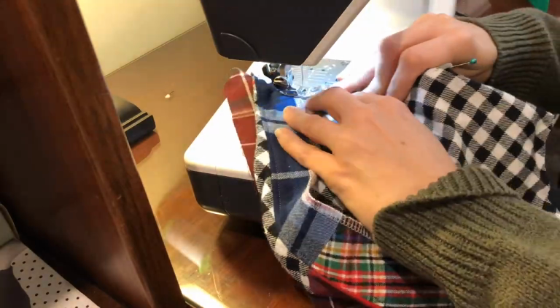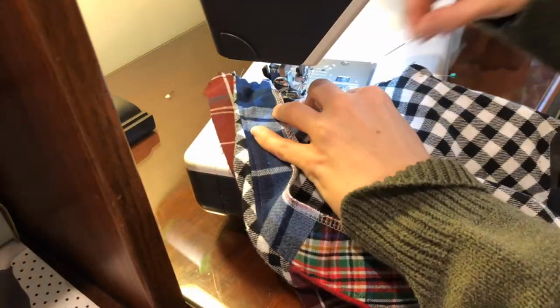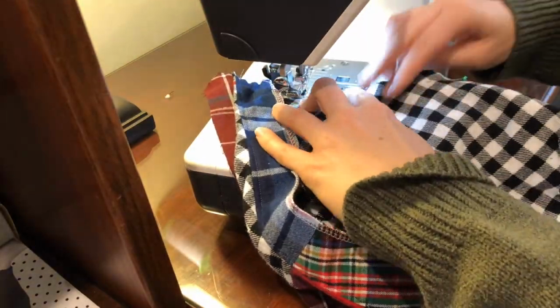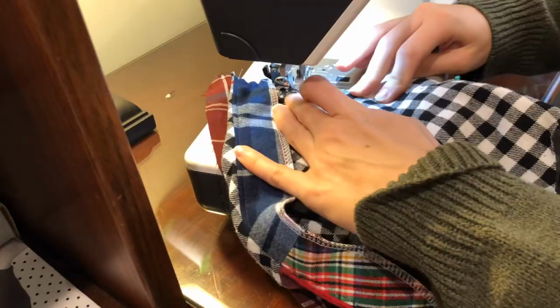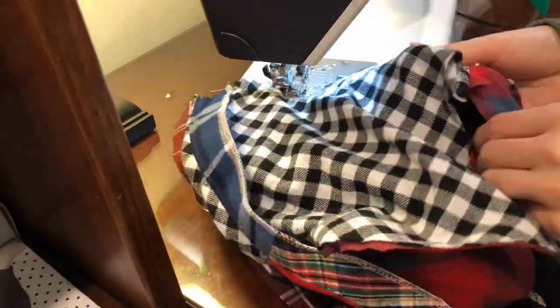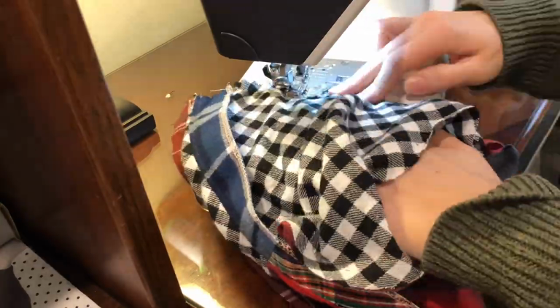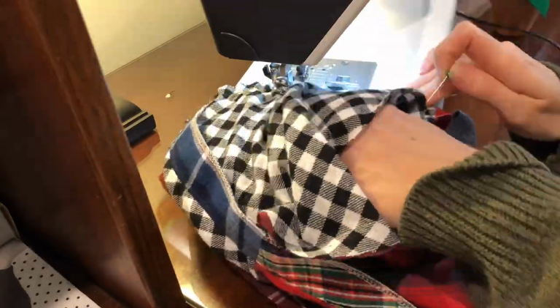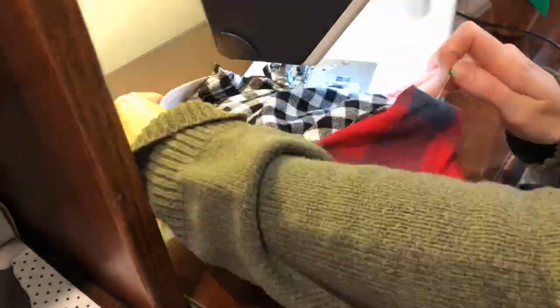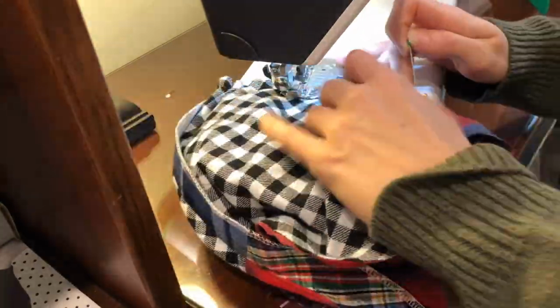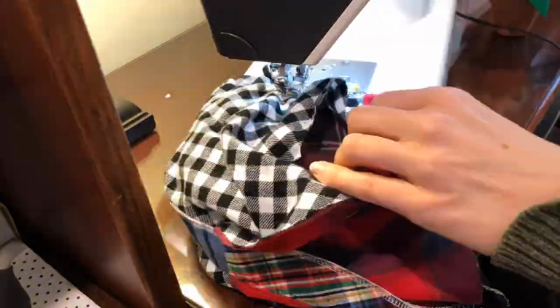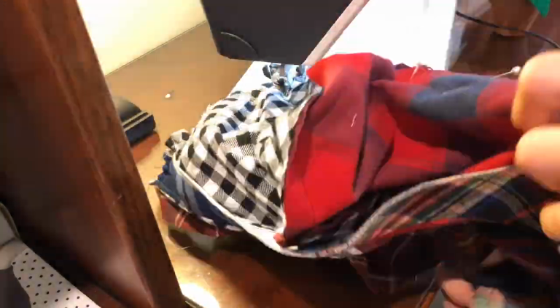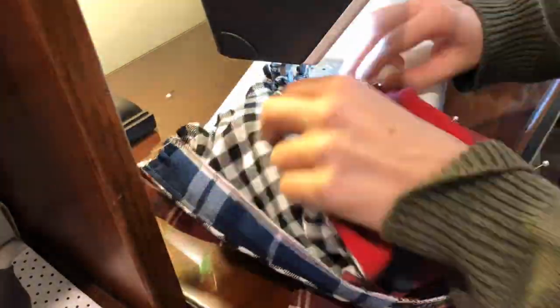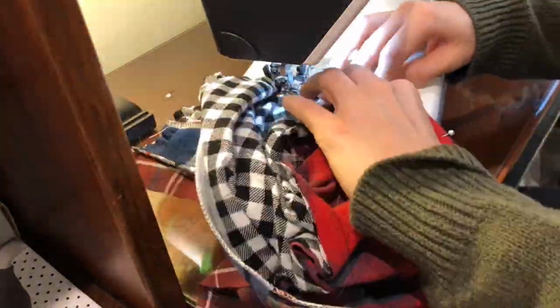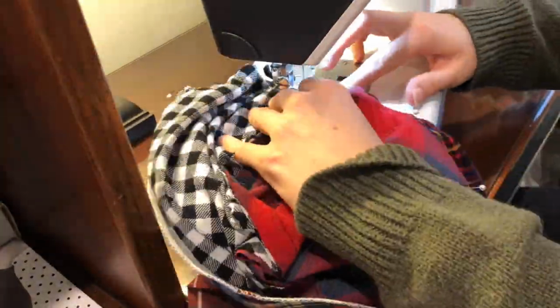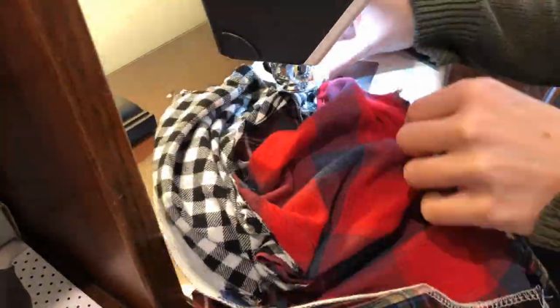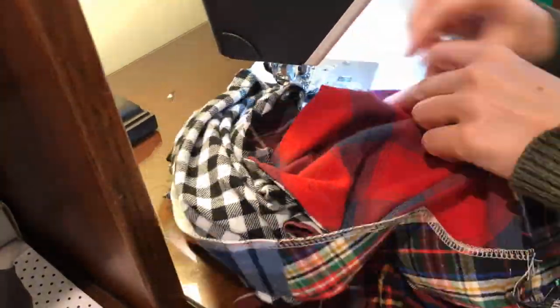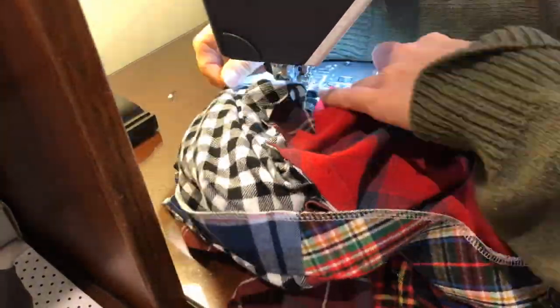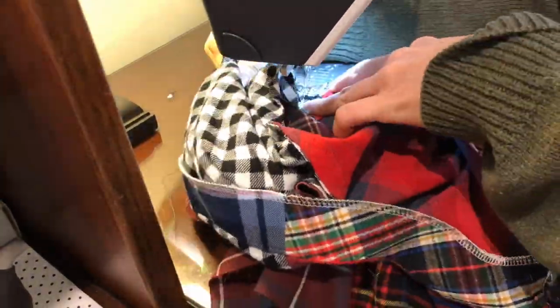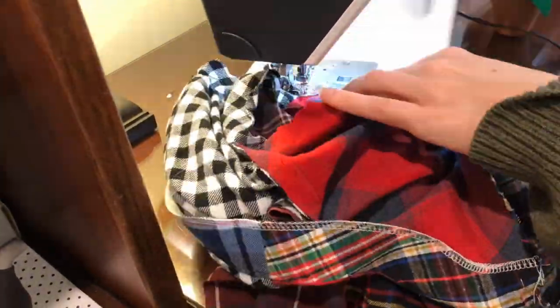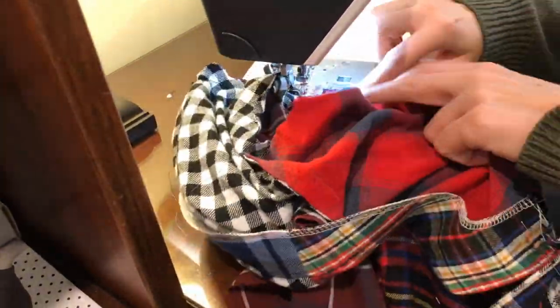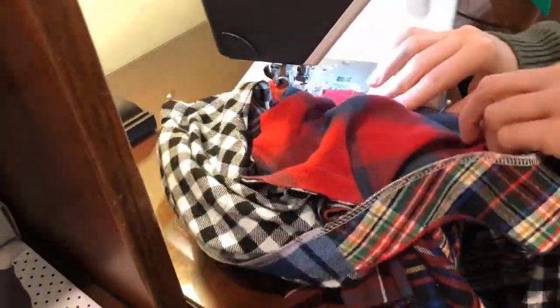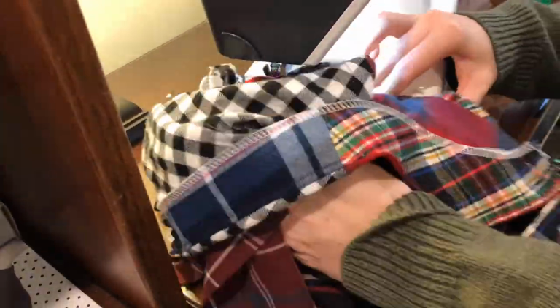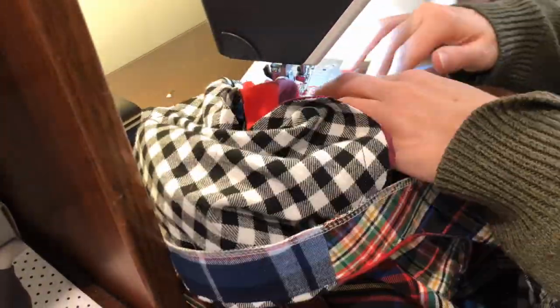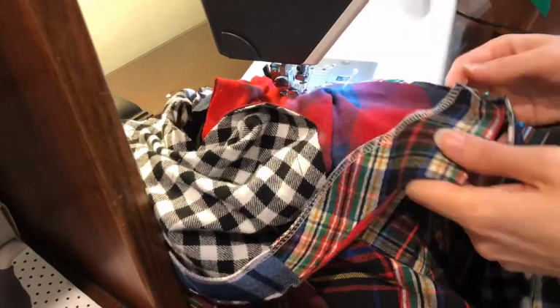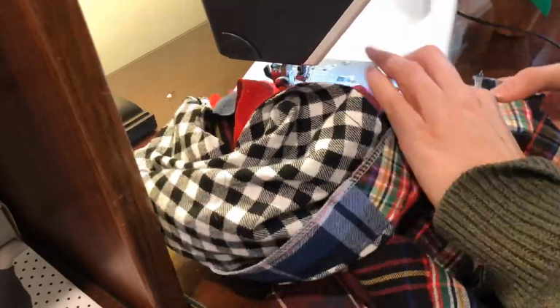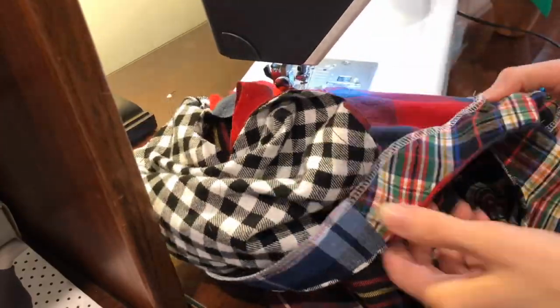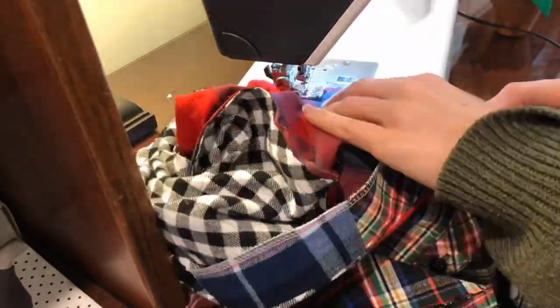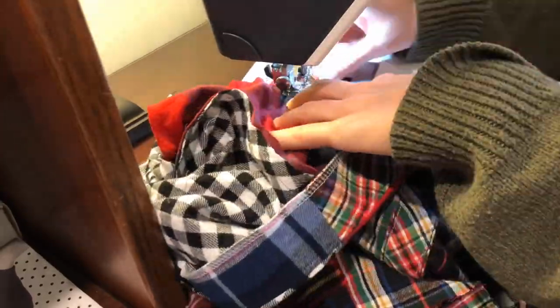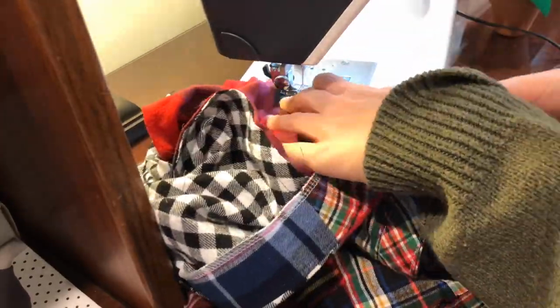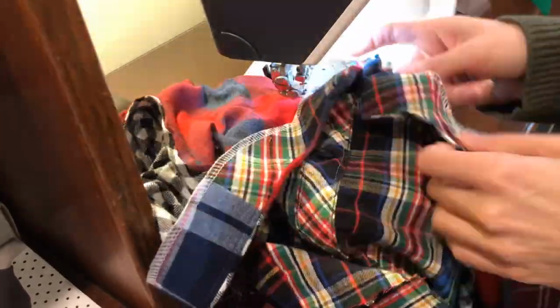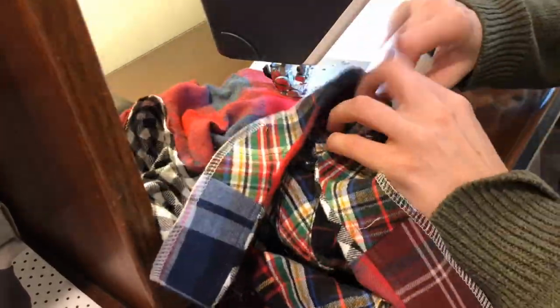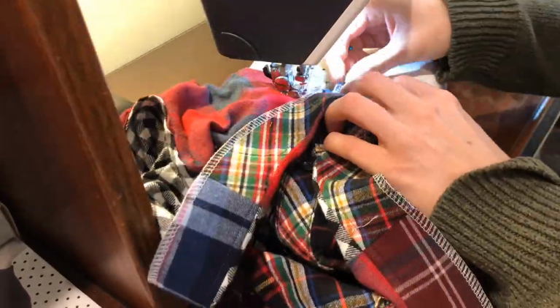But I did decide, you know, I've already processed all of these shirts. I don't want to waste it, especially for a sustainability project. I'll just go ahead and finish it for myself.